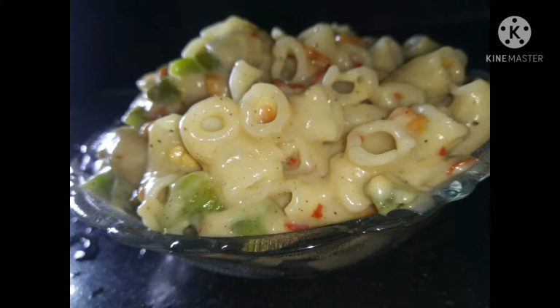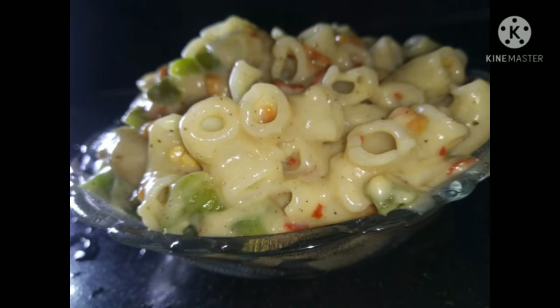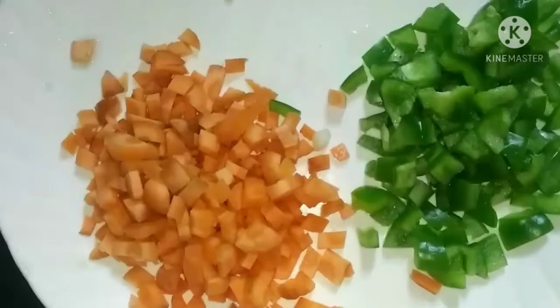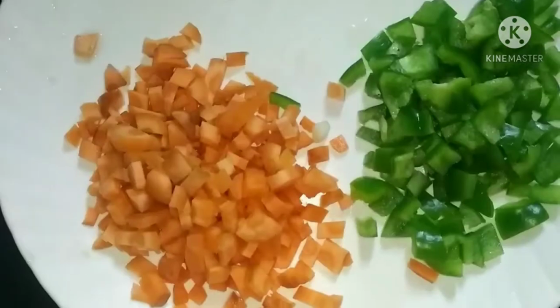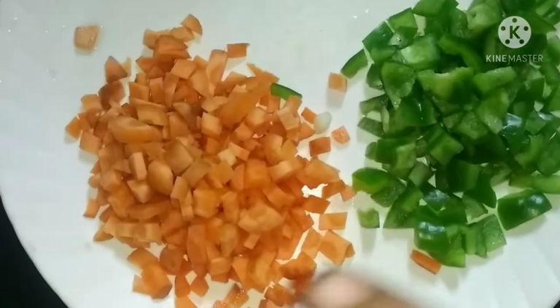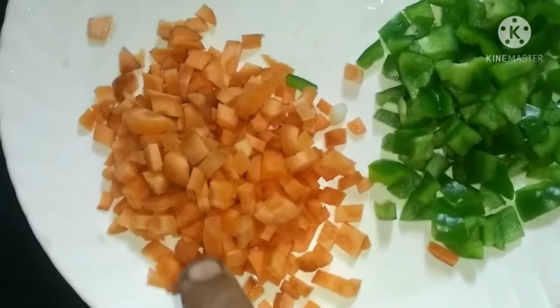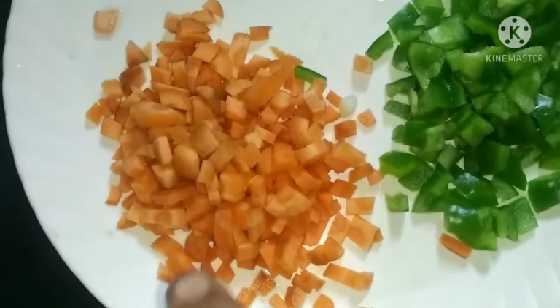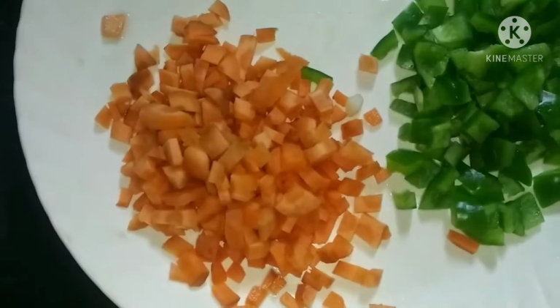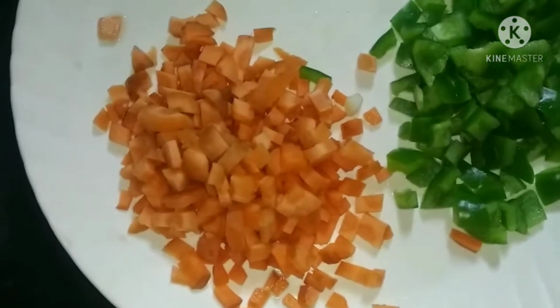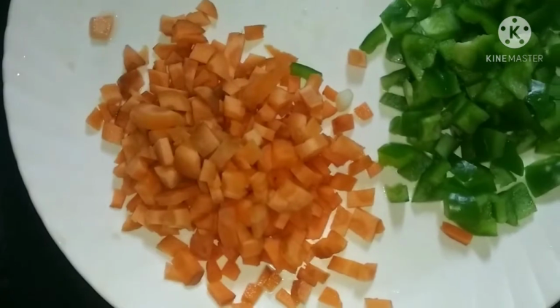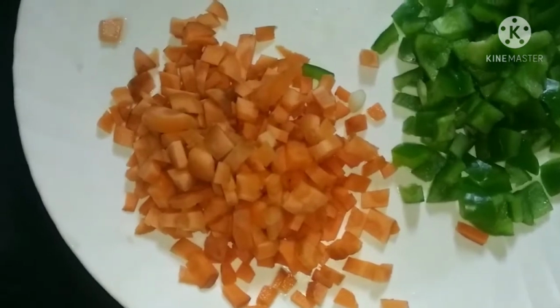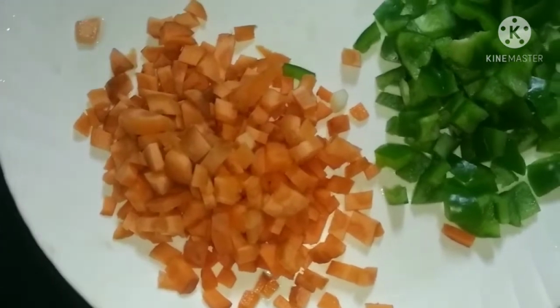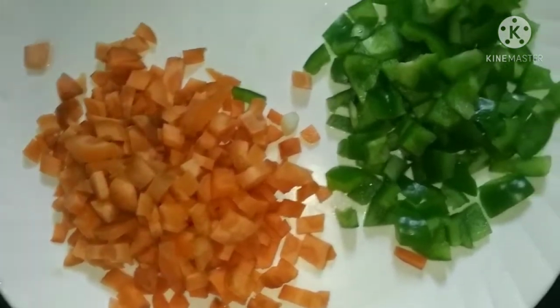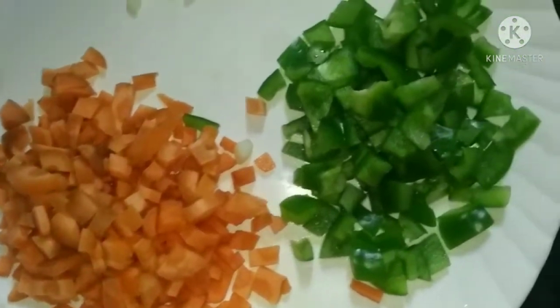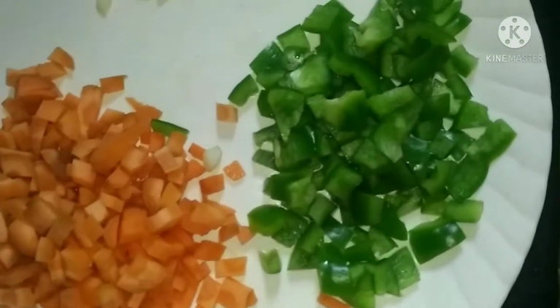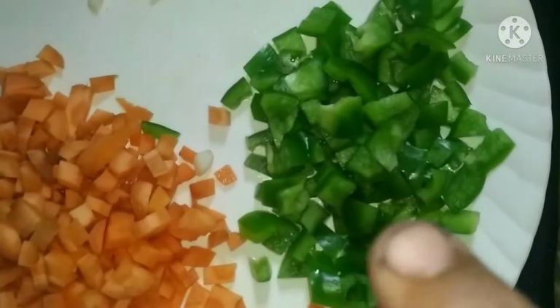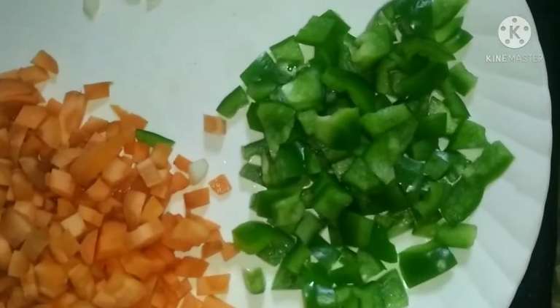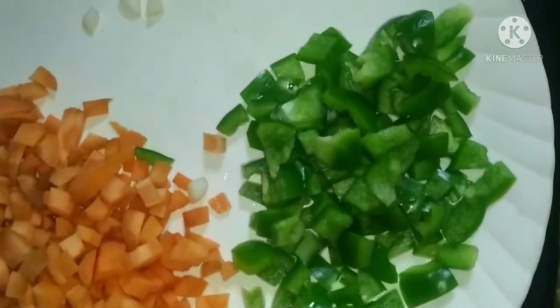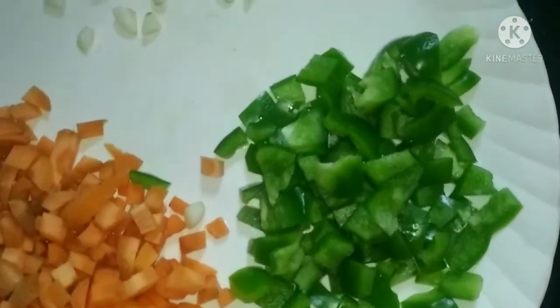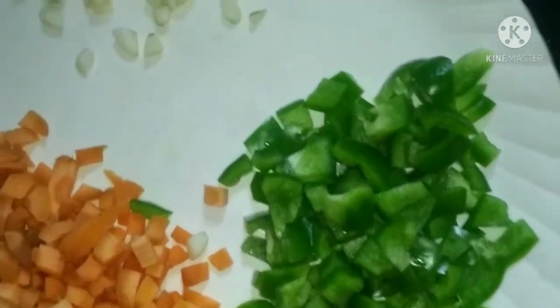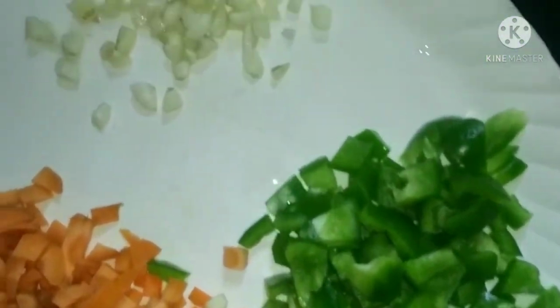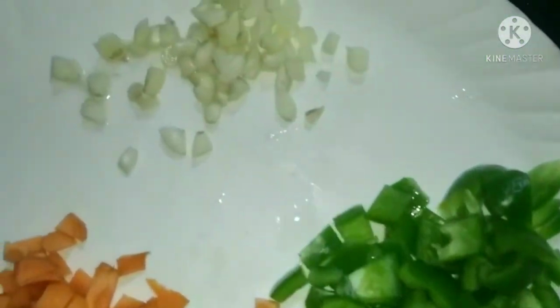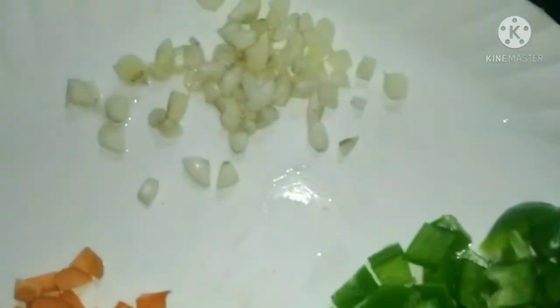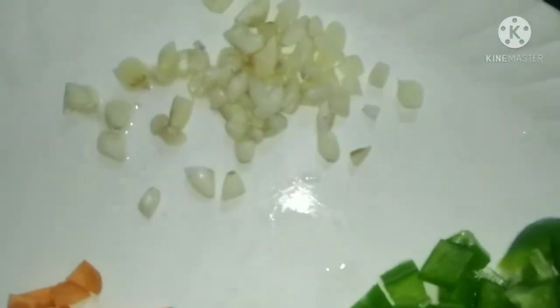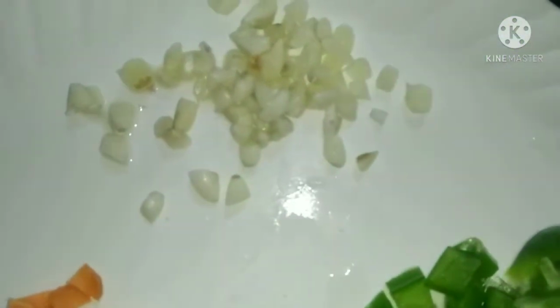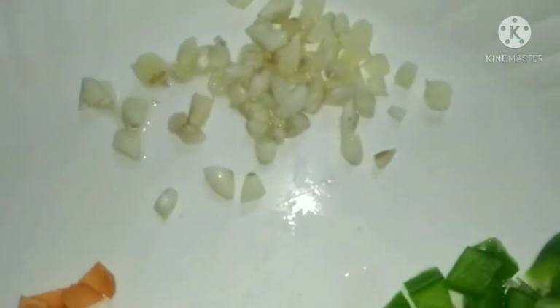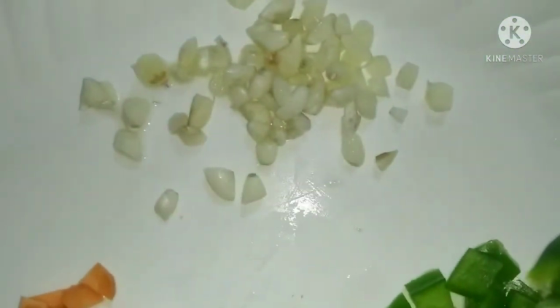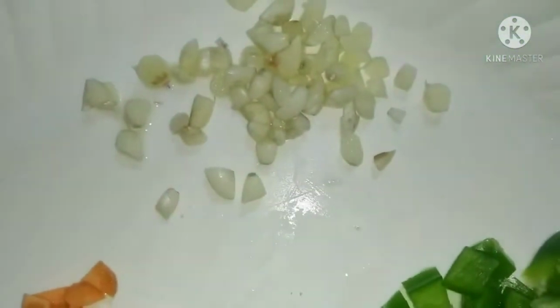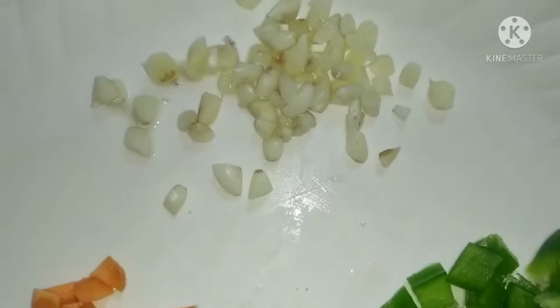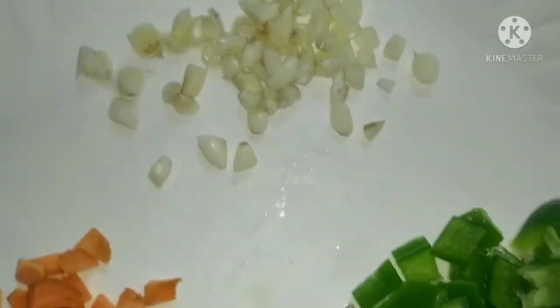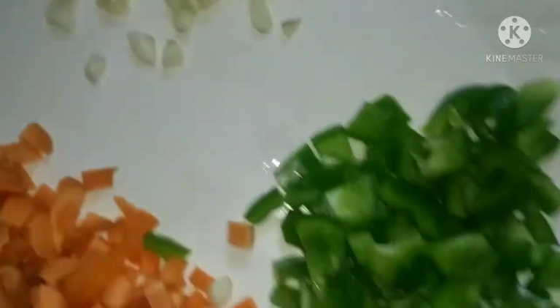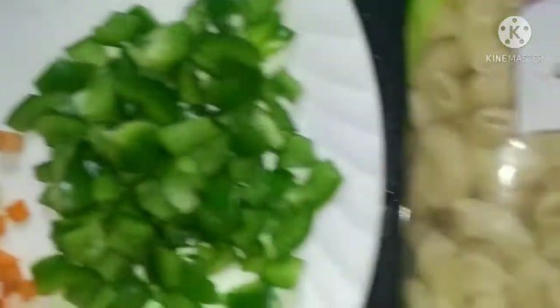I am eating this. I am eating a carrot — one small carrot, a medium size carrot, a little bit of carrot.